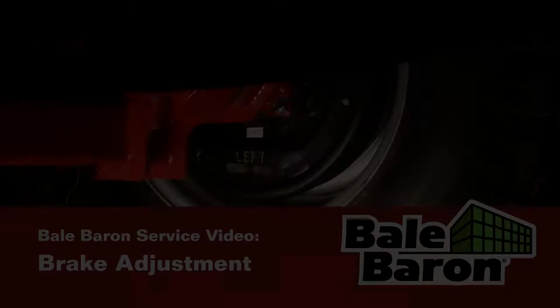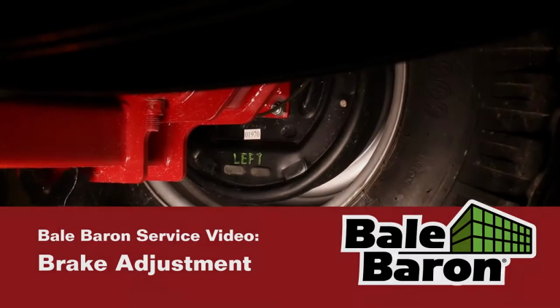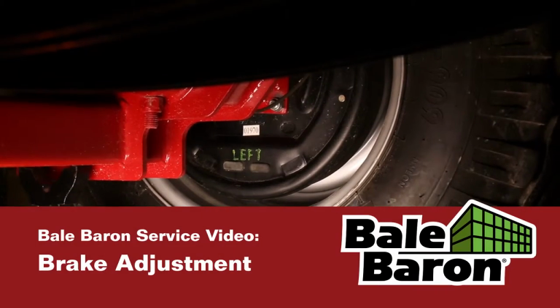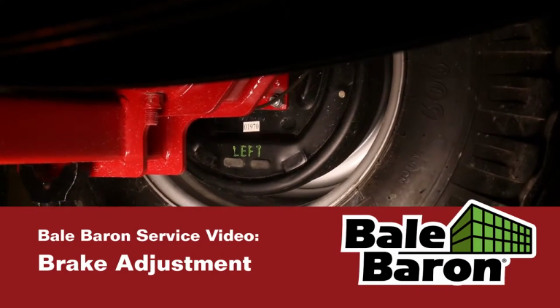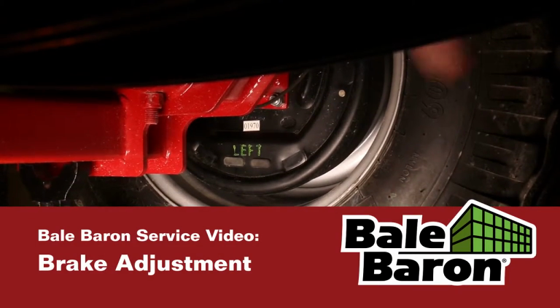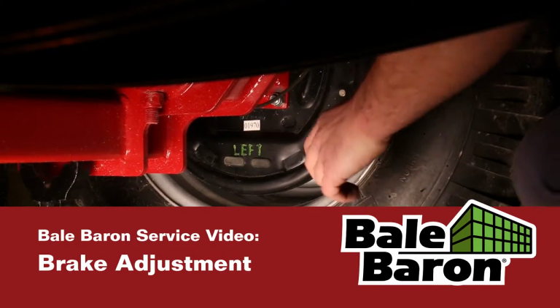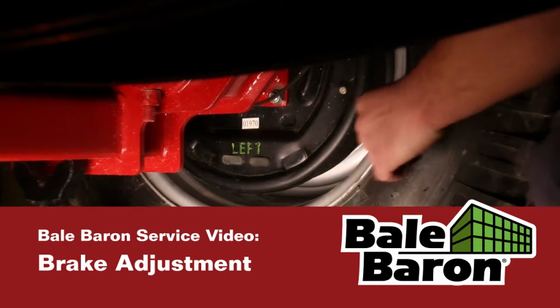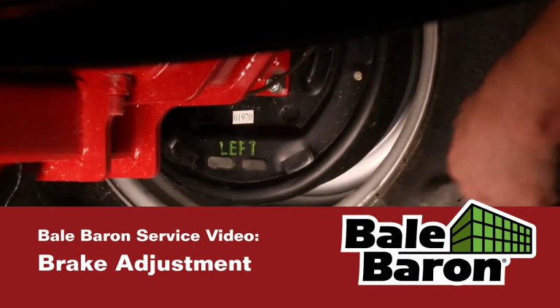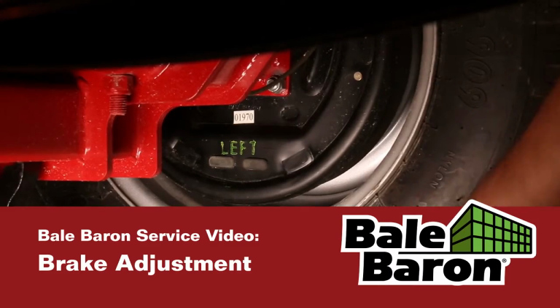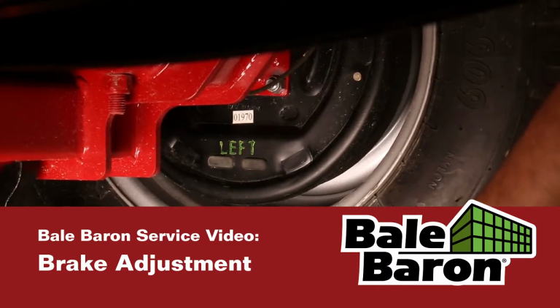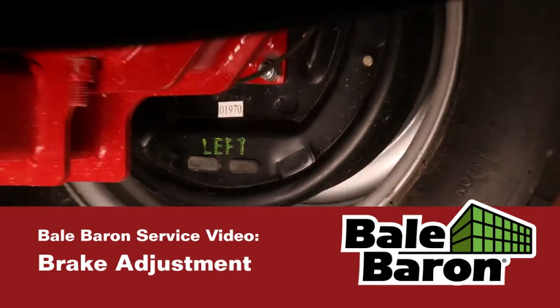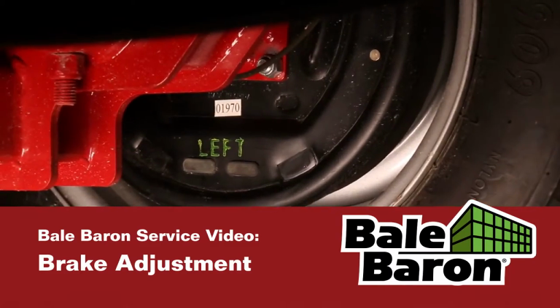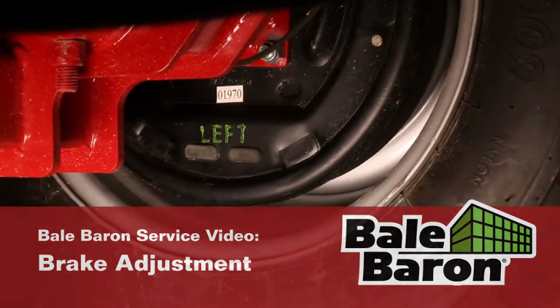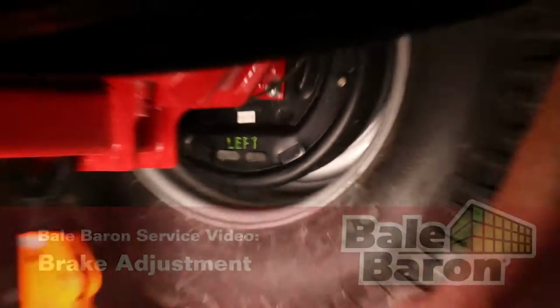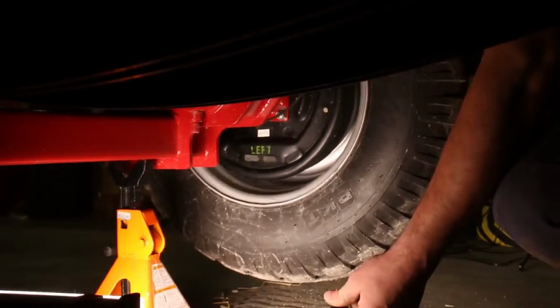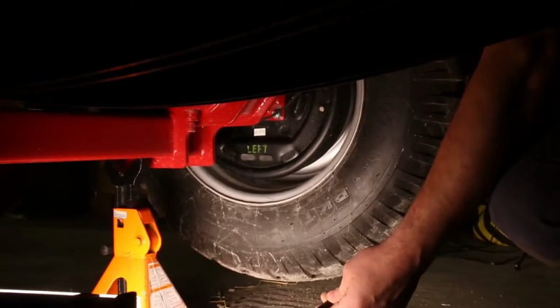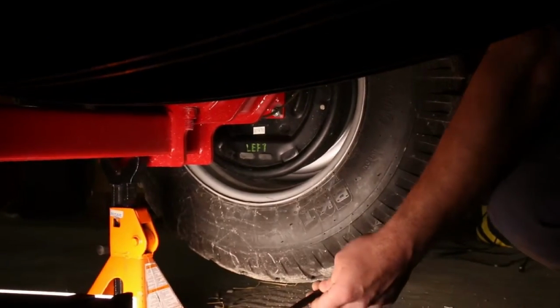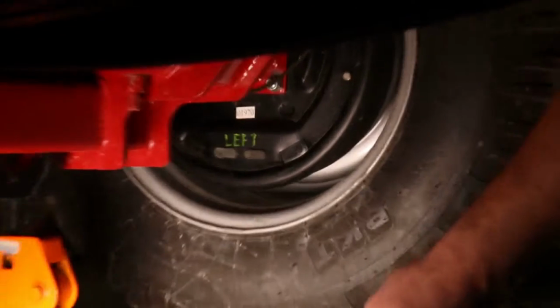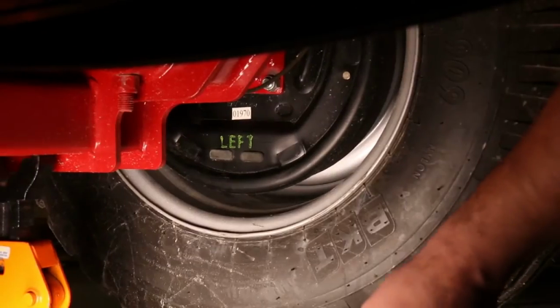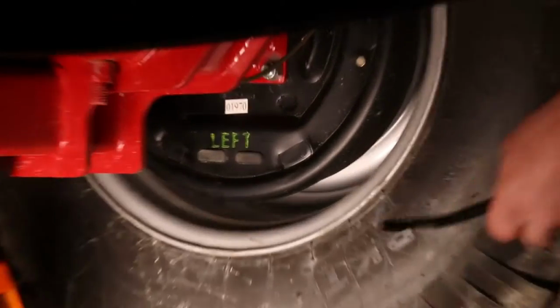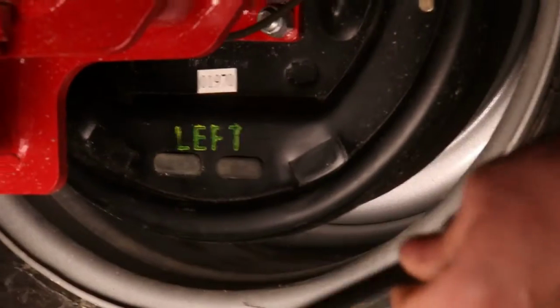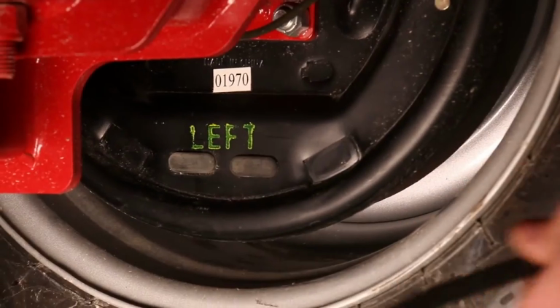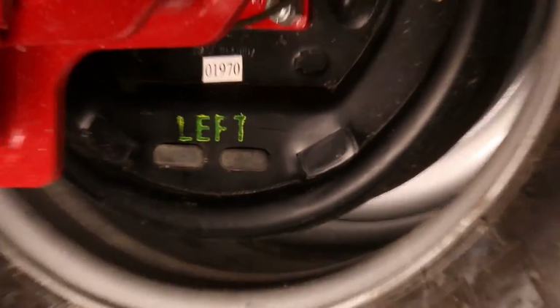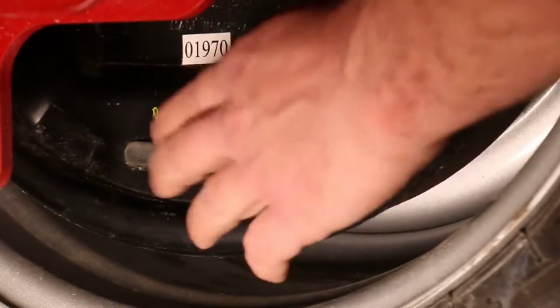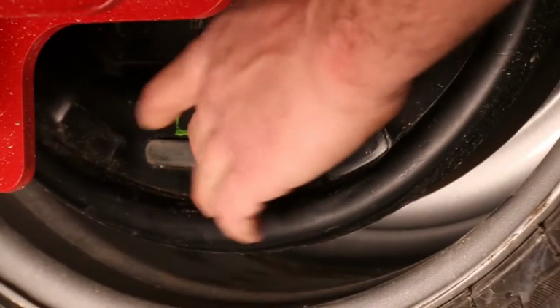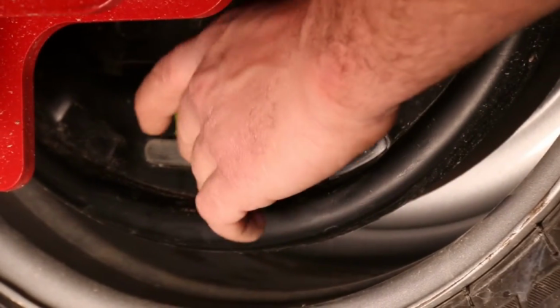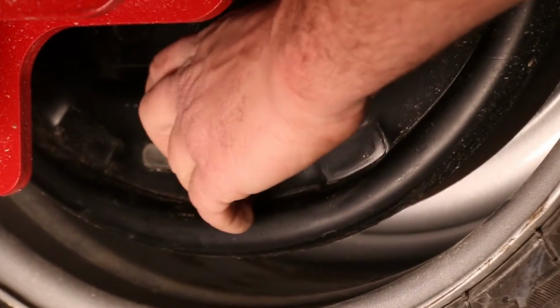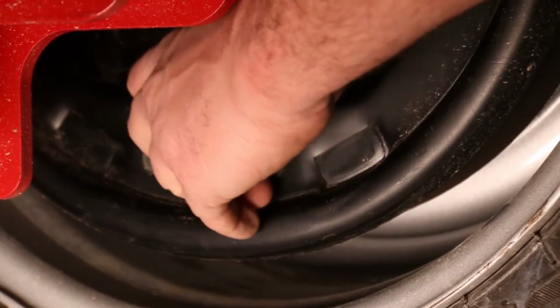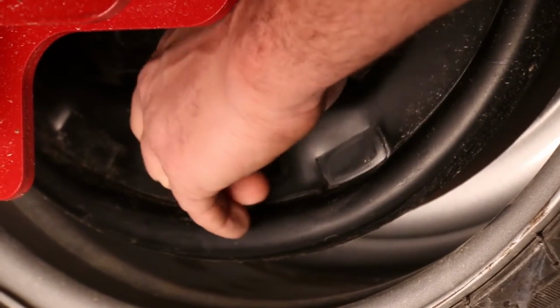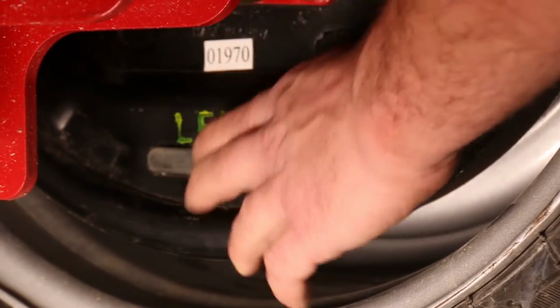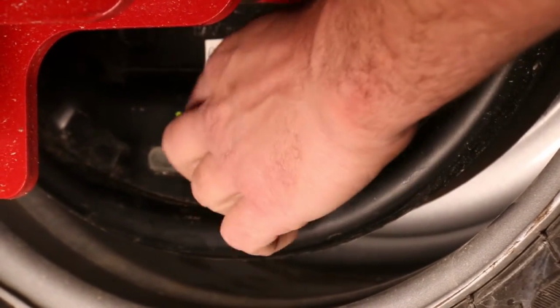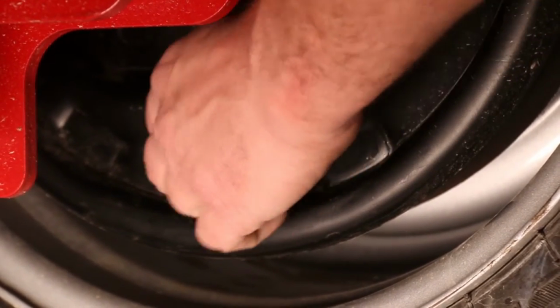What we're going to do is set up the brakes. You'll need a brake adjustment tool — it comes in the spare parts kit with every machine that has brakes. Some pickup machines don't have brakes; all trail machines do.